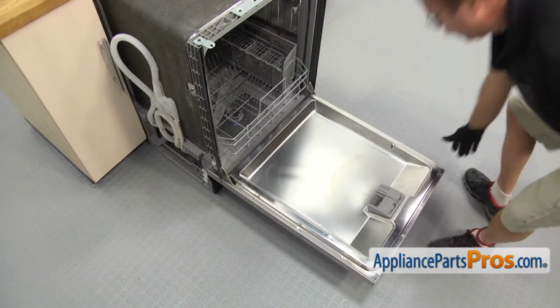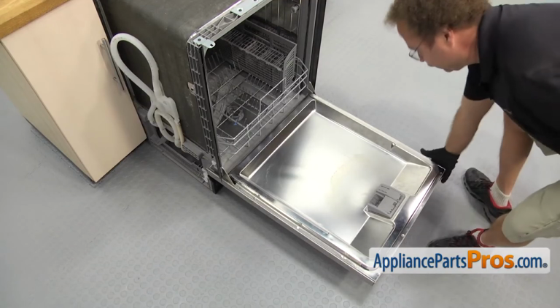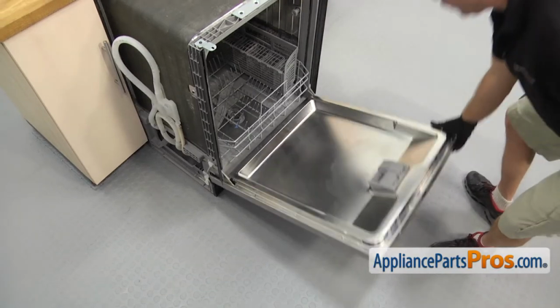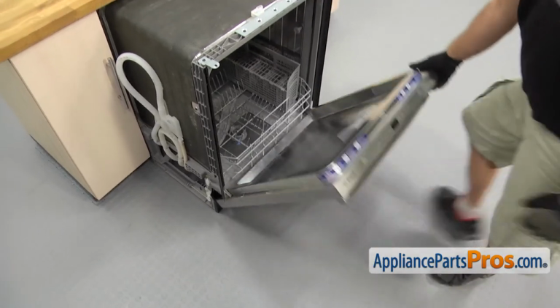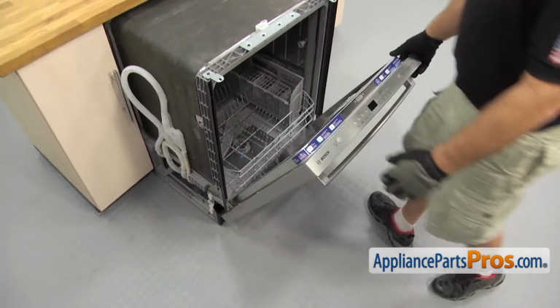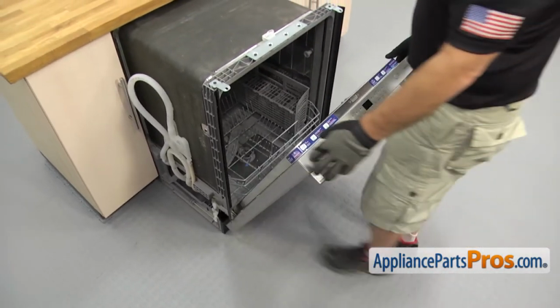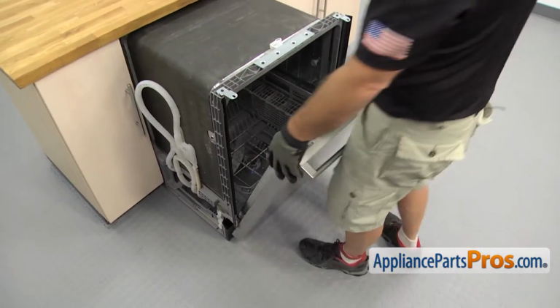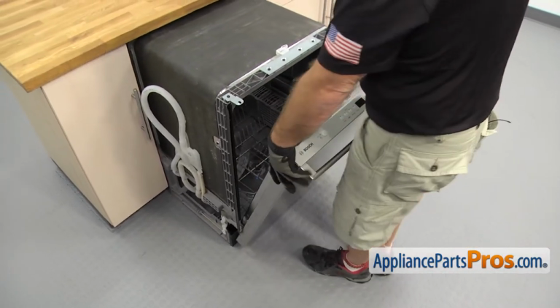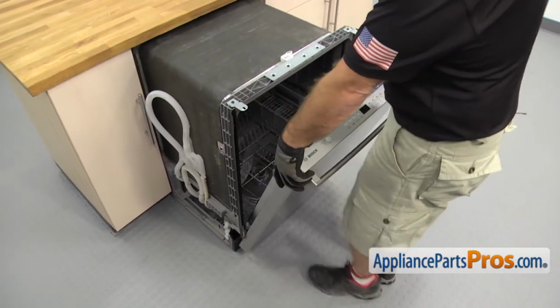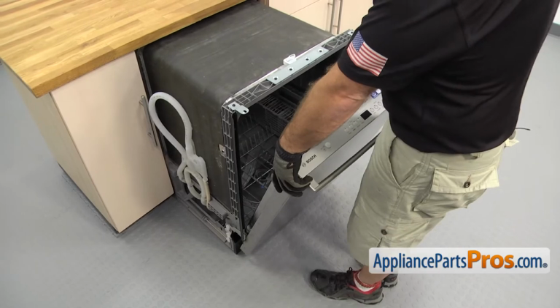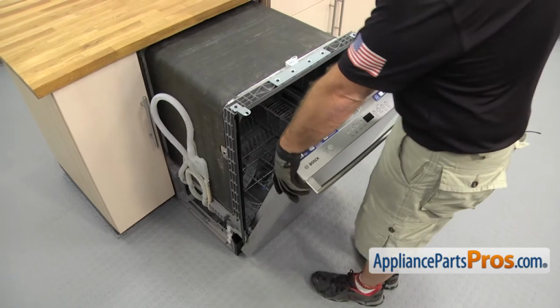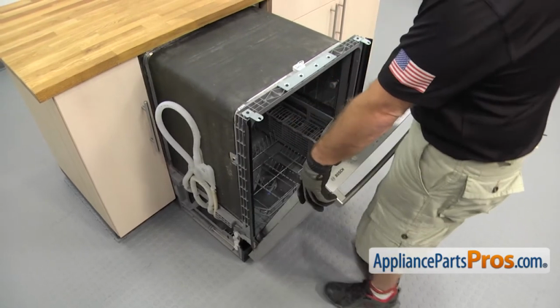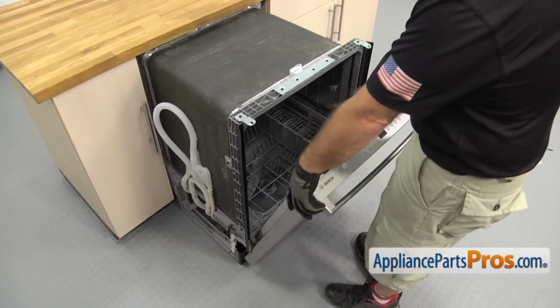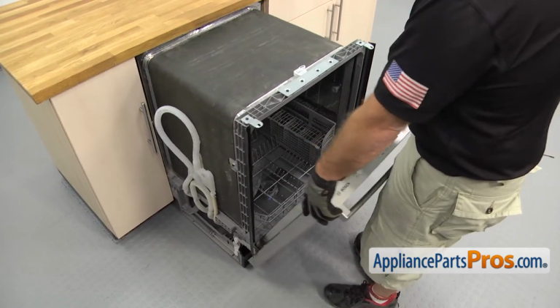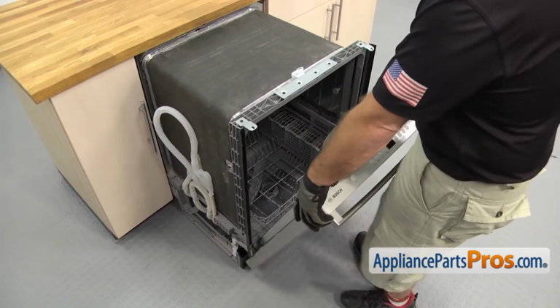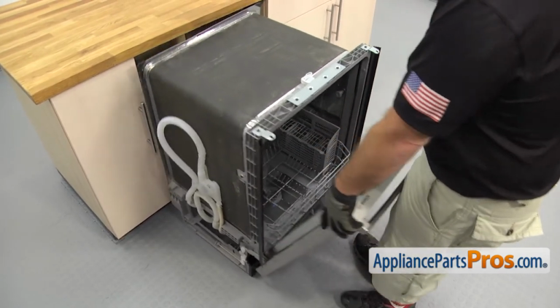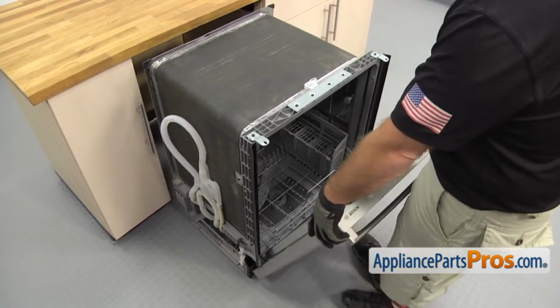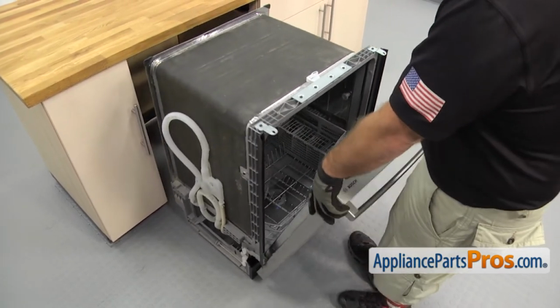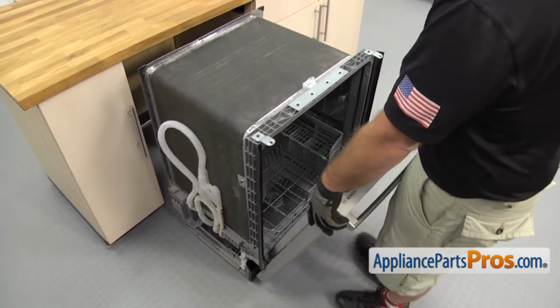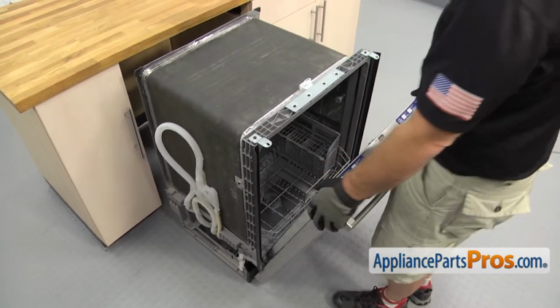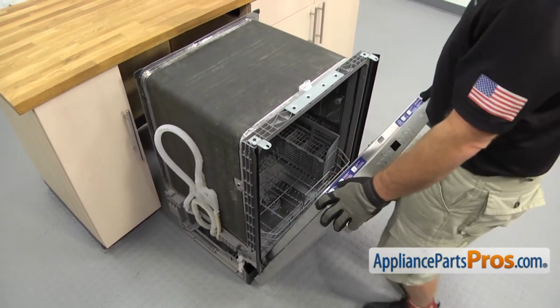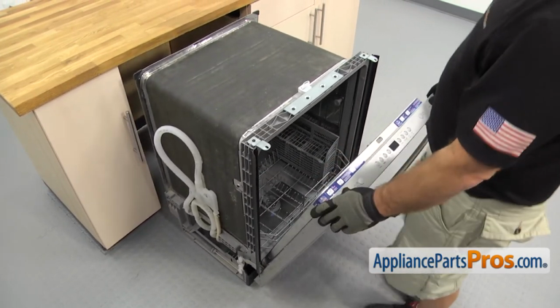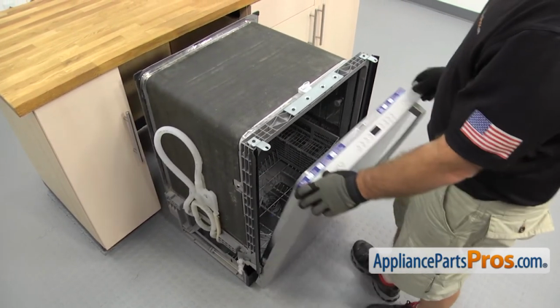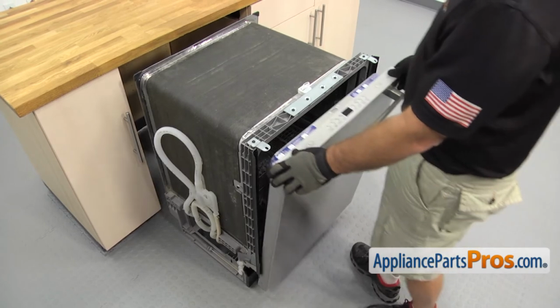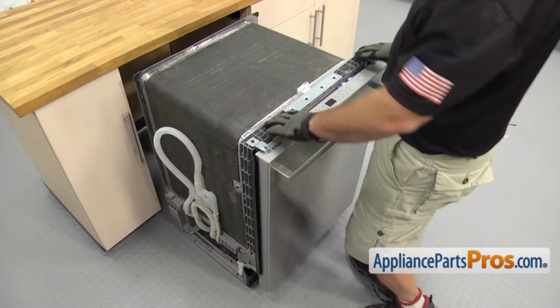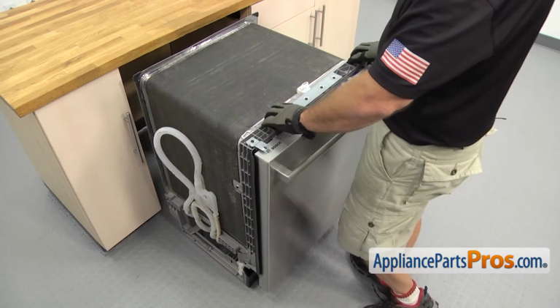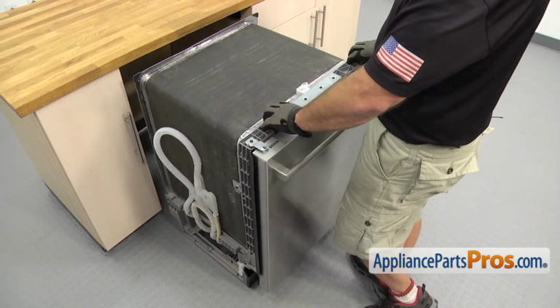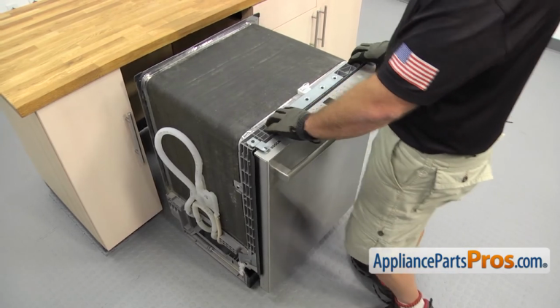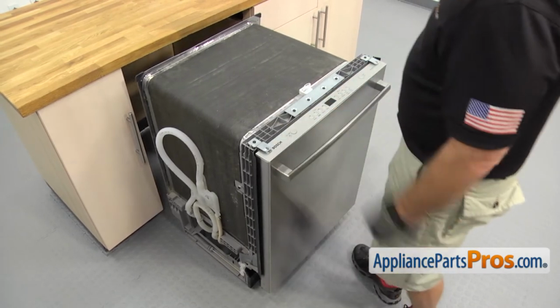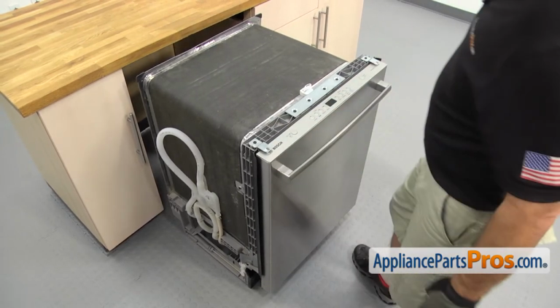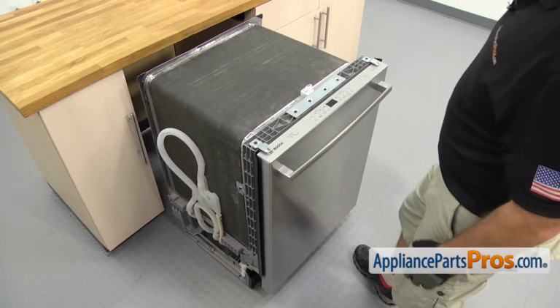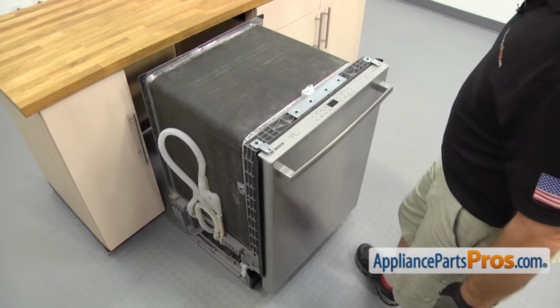Now we're going to lift up on the door and use it to carefully pull the dishwasher out the rest of the way. Once you have it out, you can close the door and put your insulation back on if you have it.